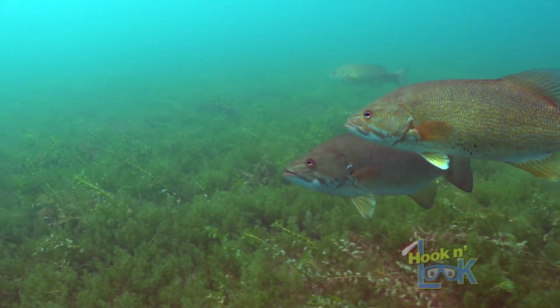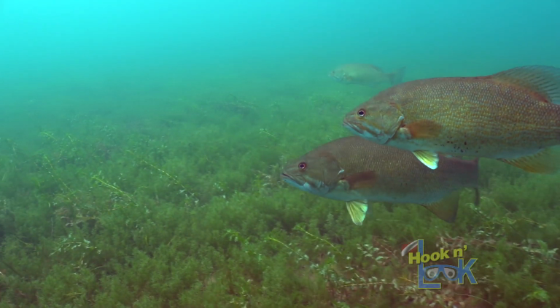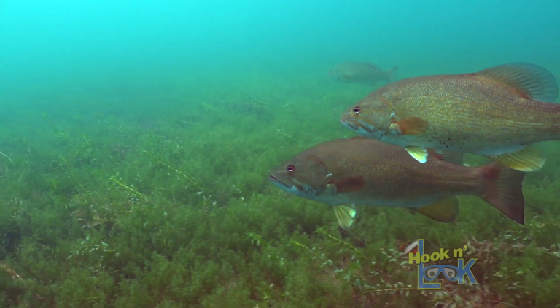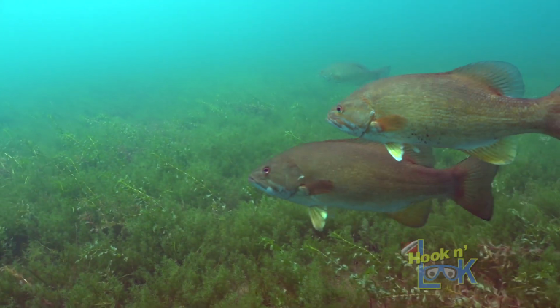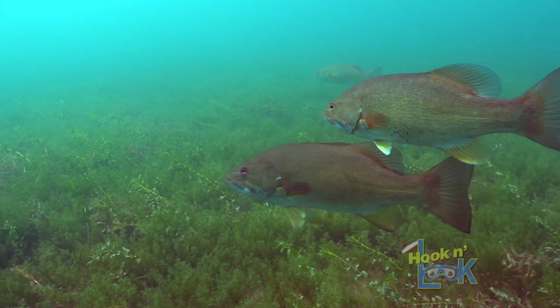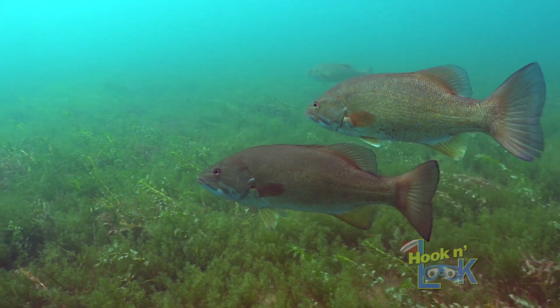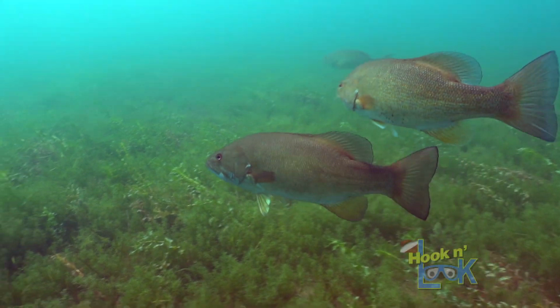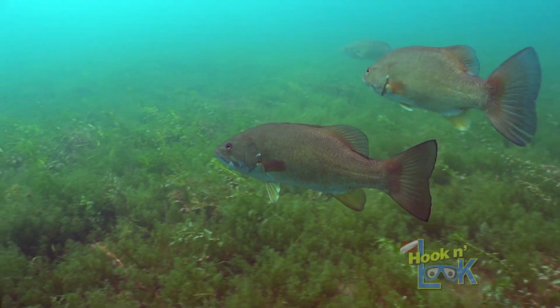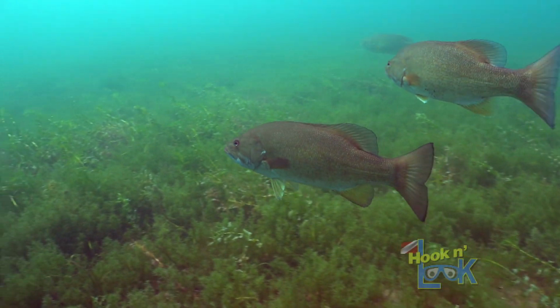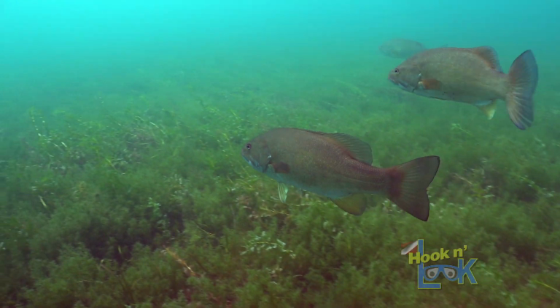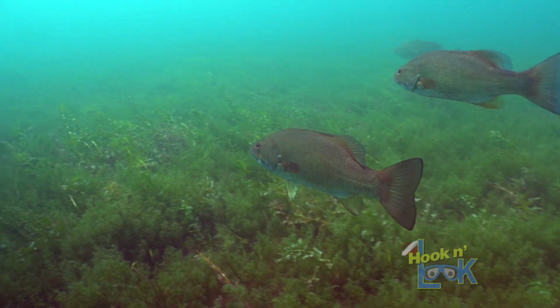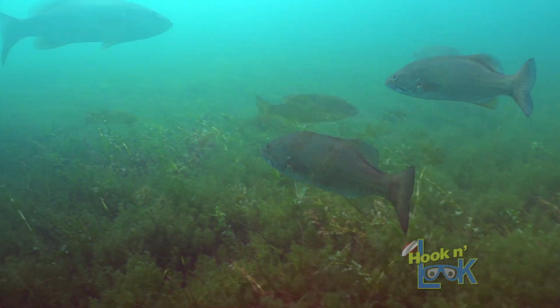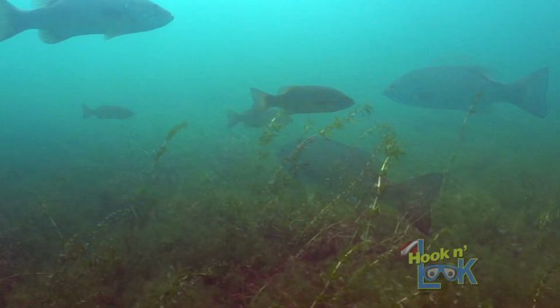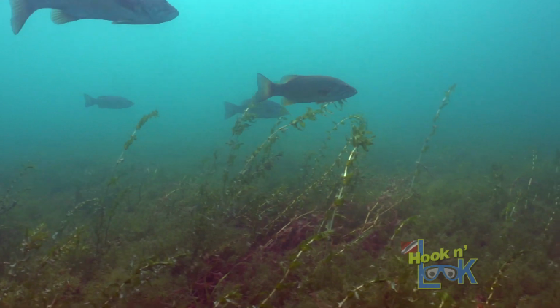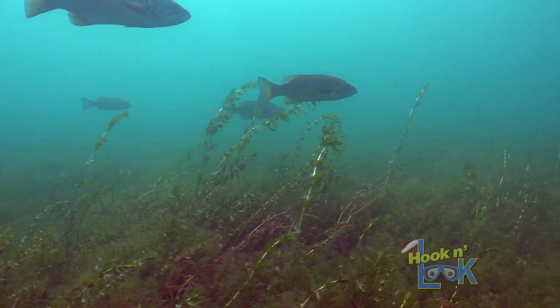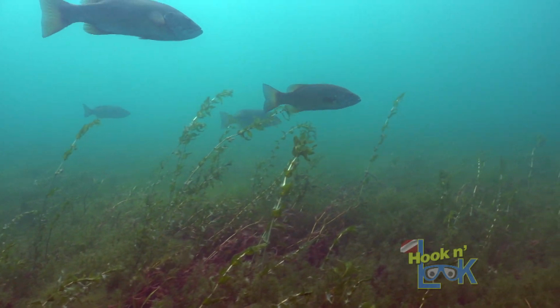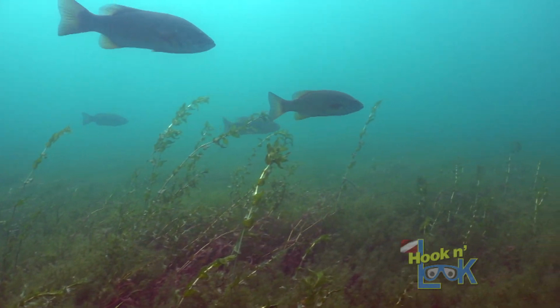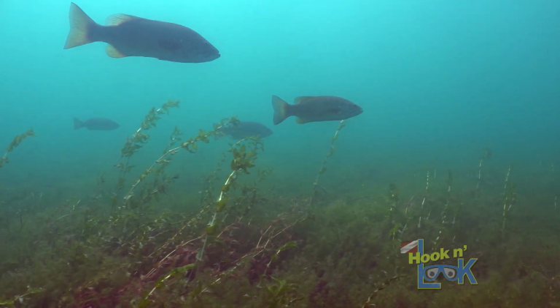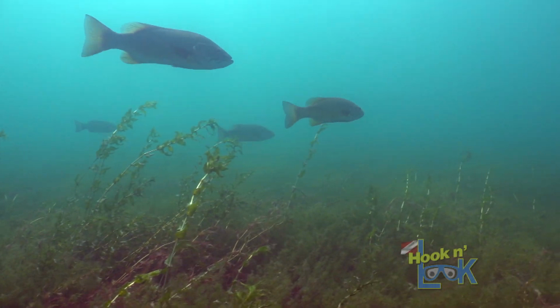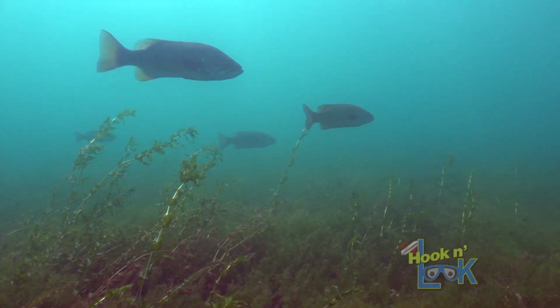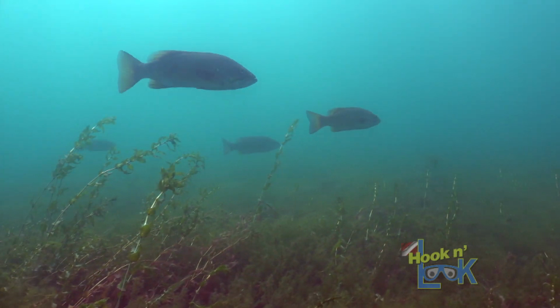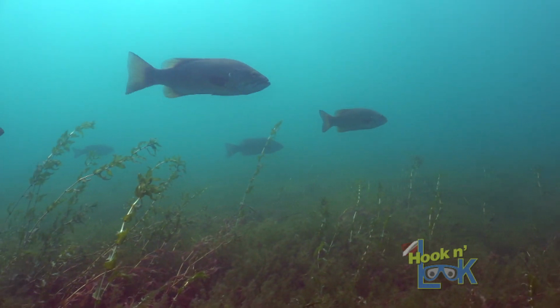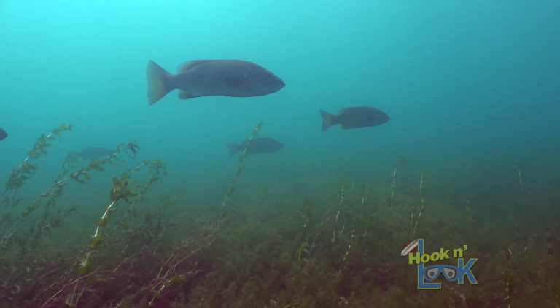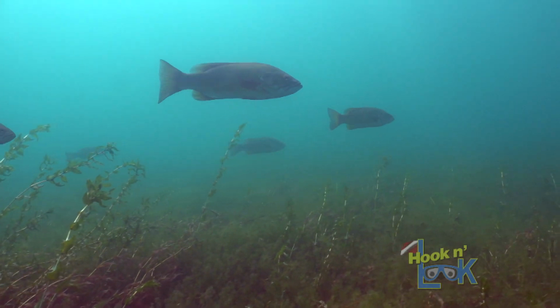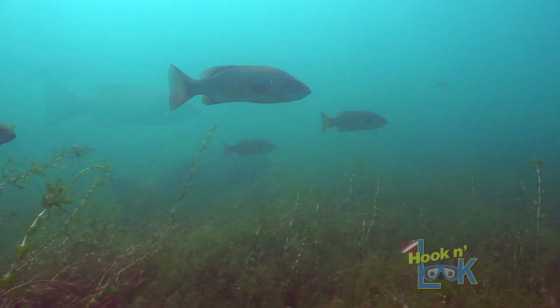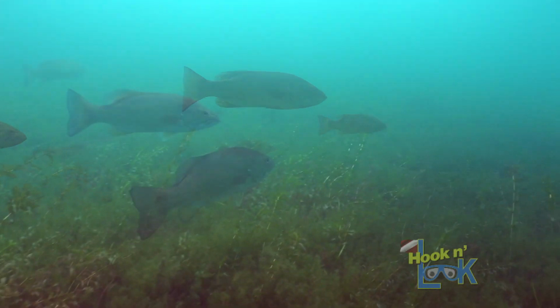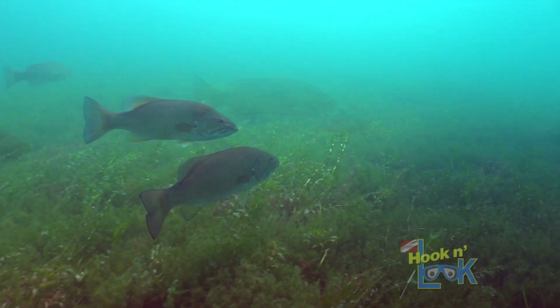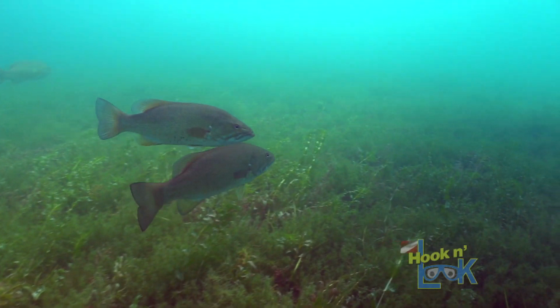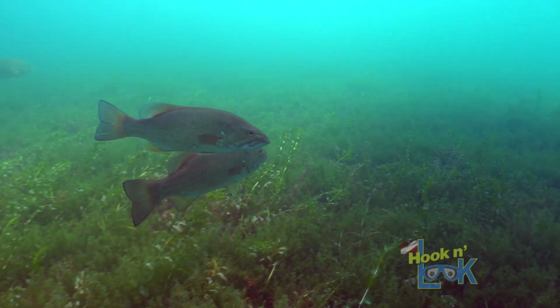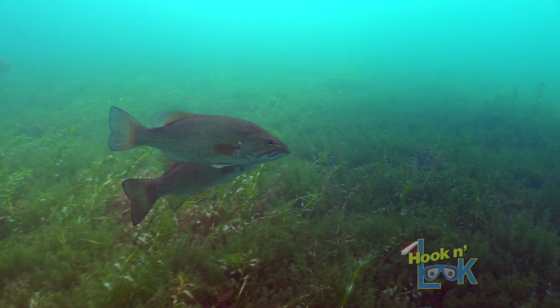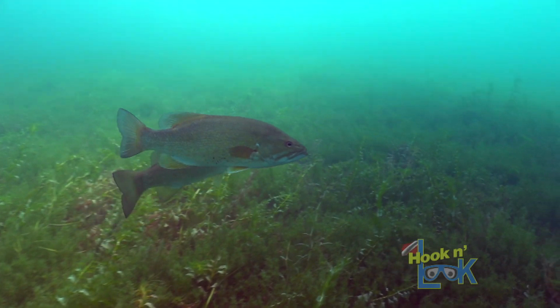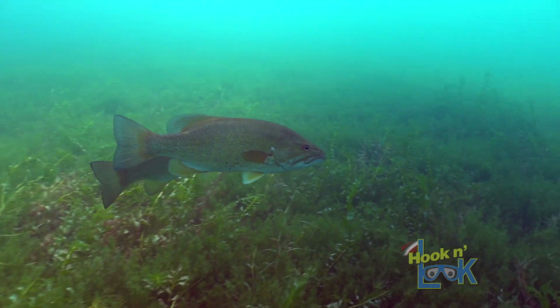Once the spawn is completed, smallmouth bass on Lake St. Clair gradually move deeper in the main lake following the available forage.